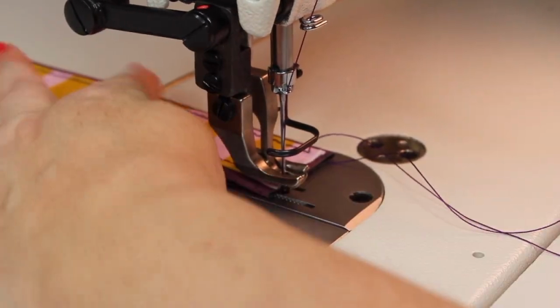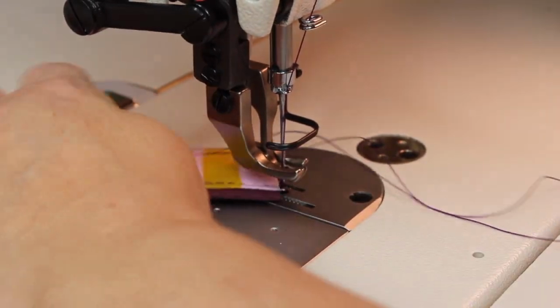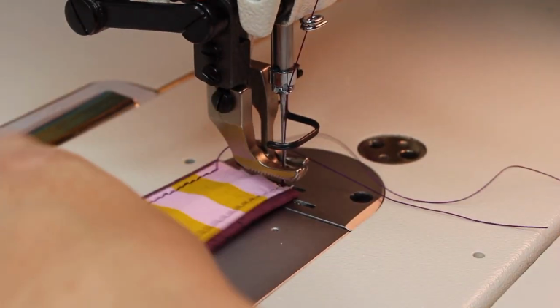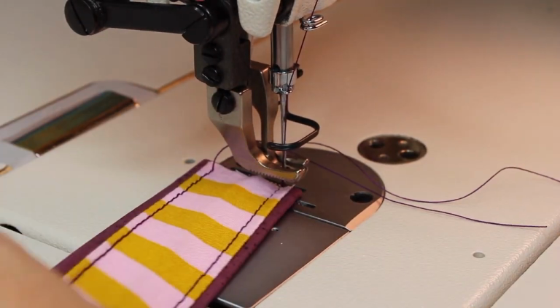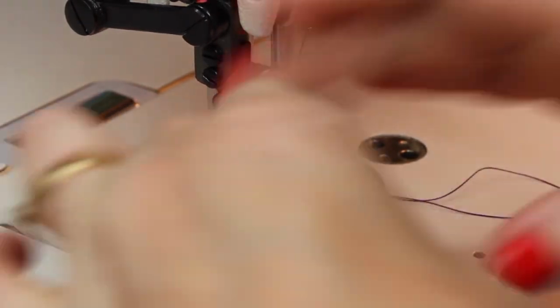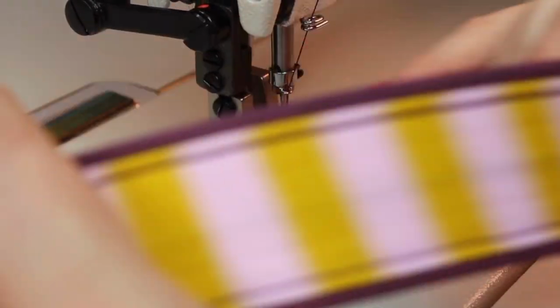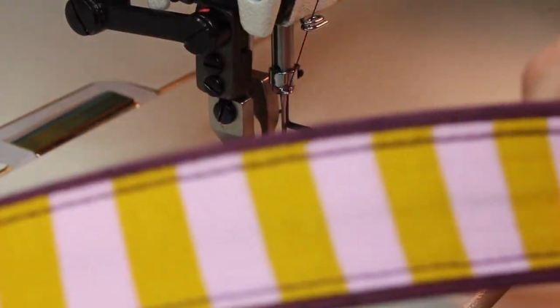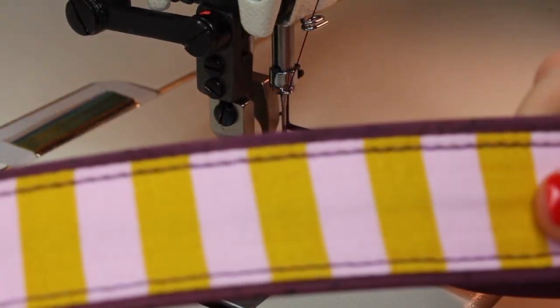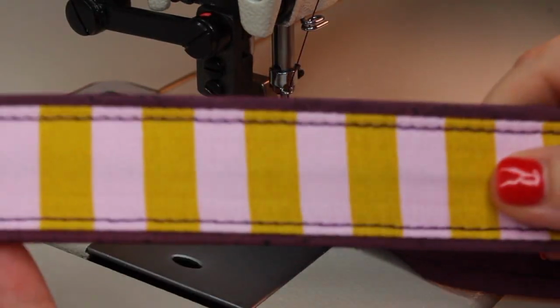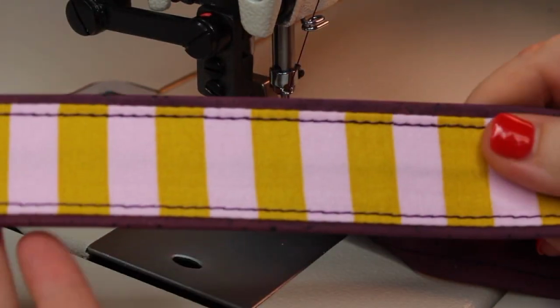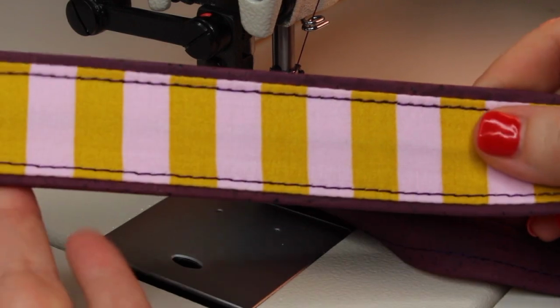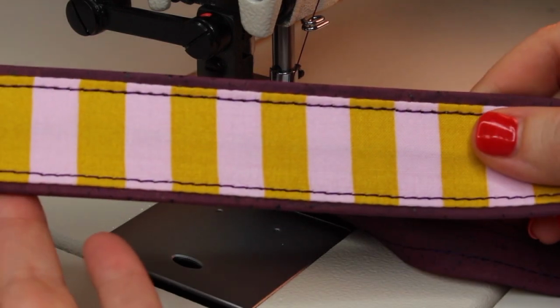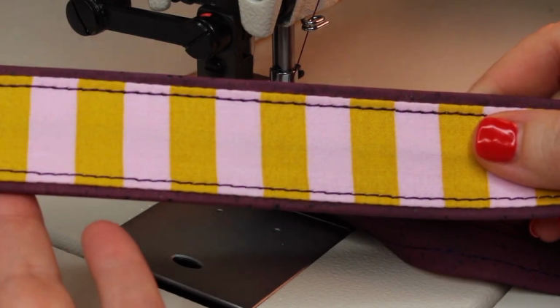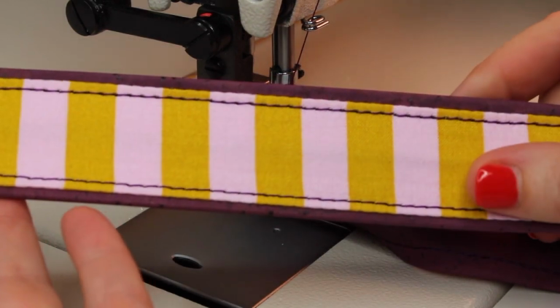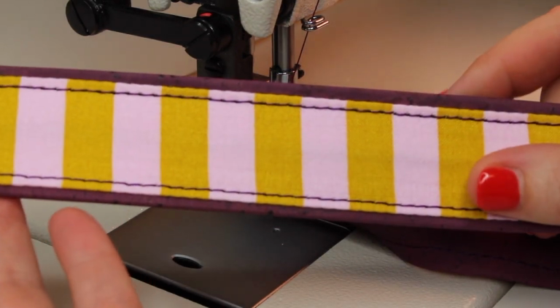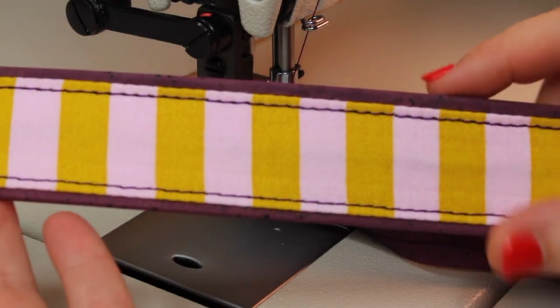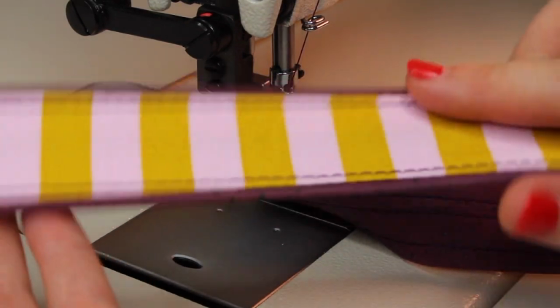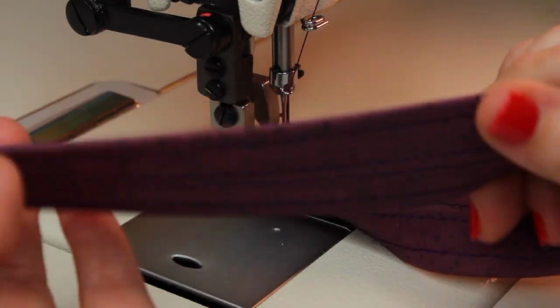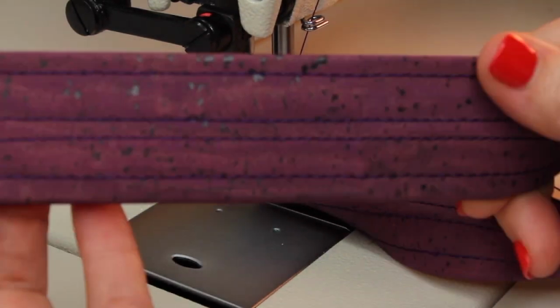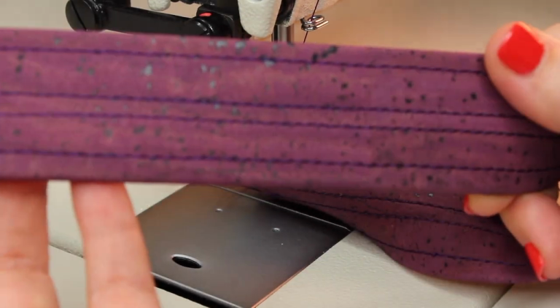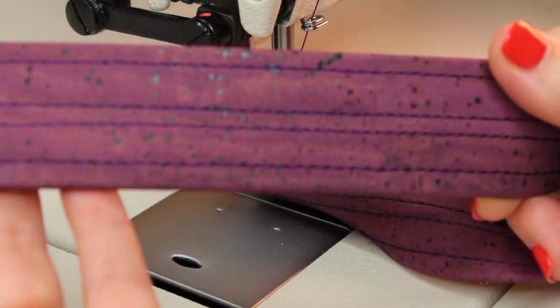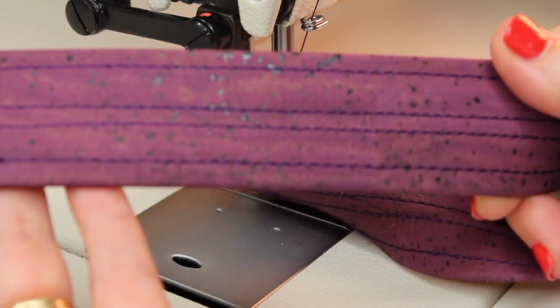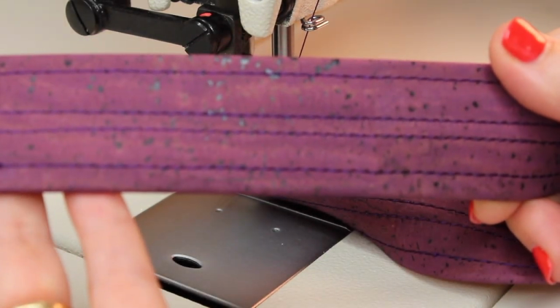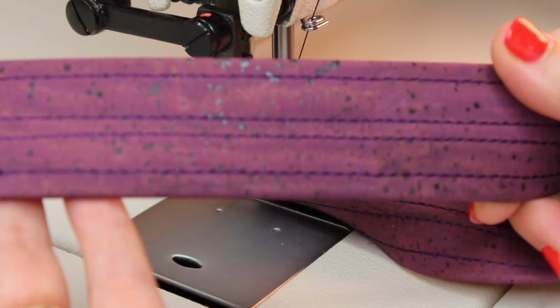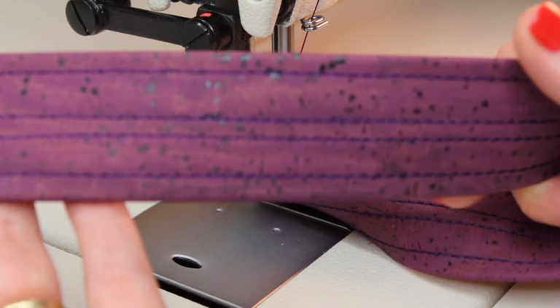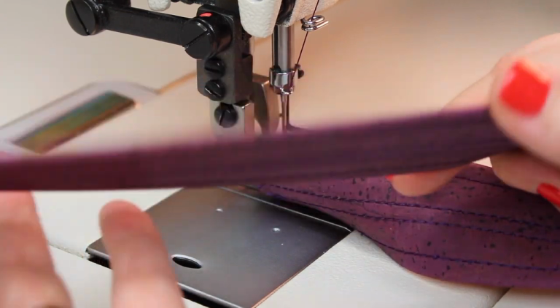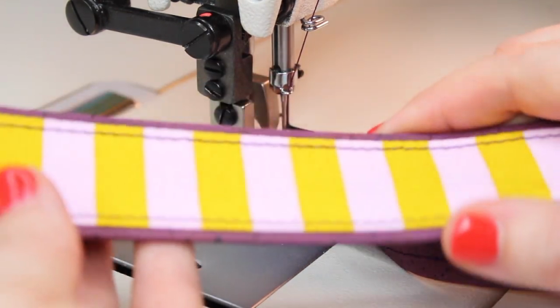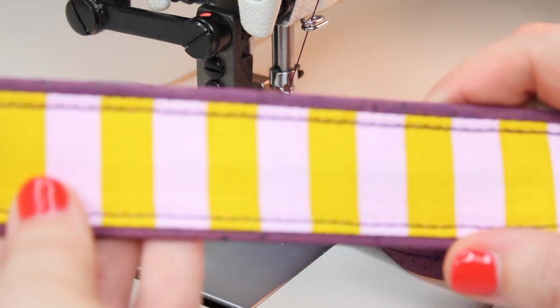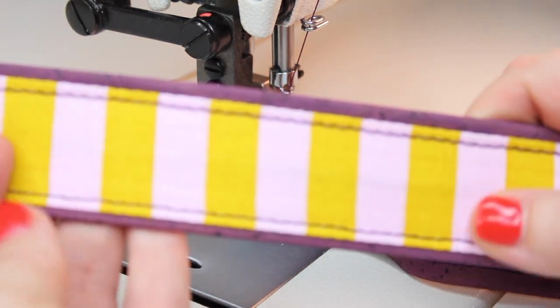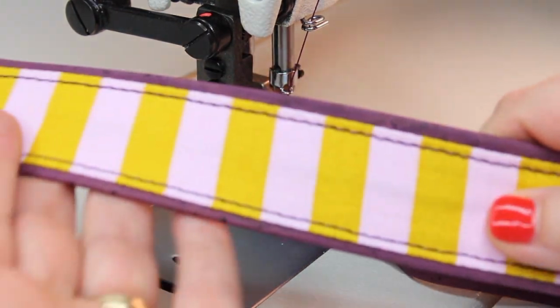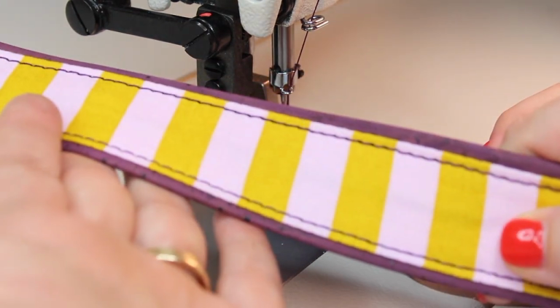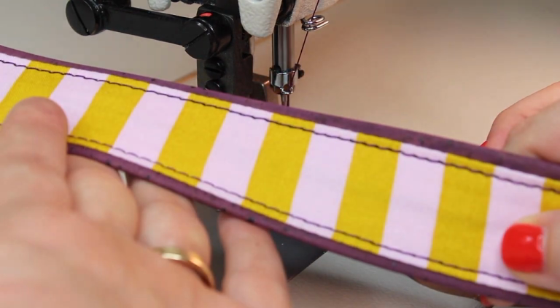And it's really that simple — you have a fabric accented cork strap. I'm going to use these for the strap extenders on a bag. Let me show you the finished product.